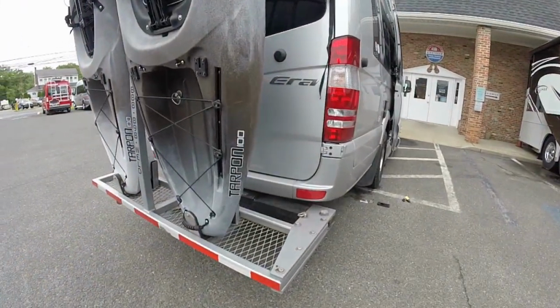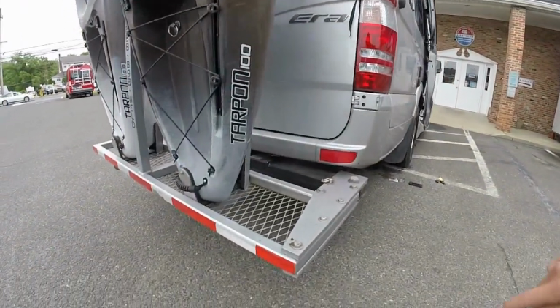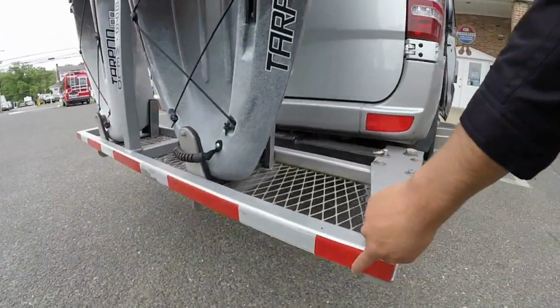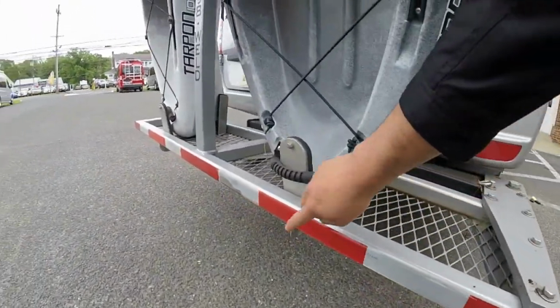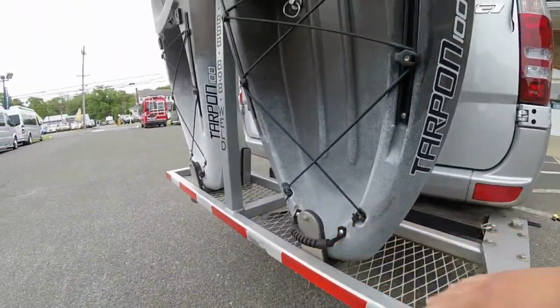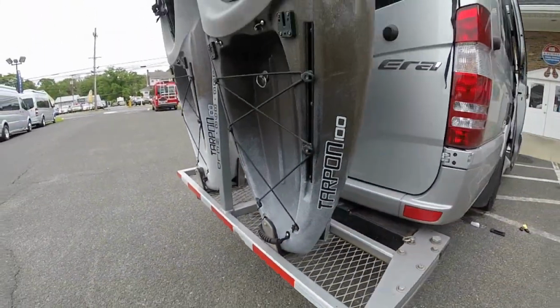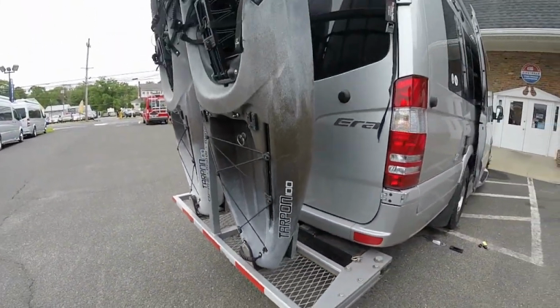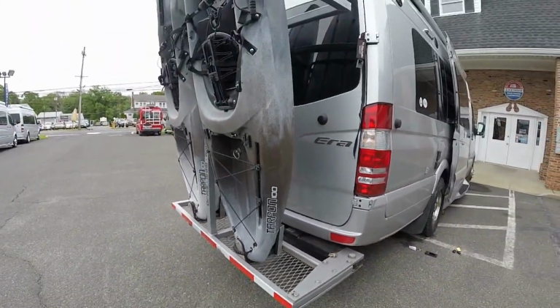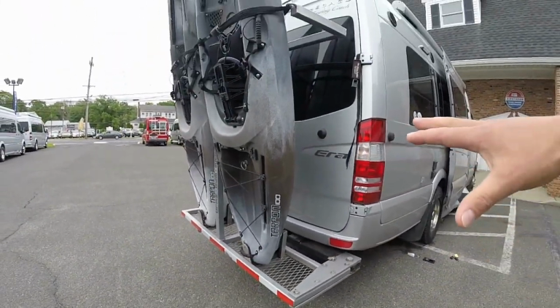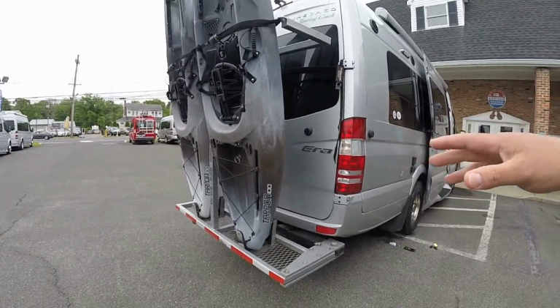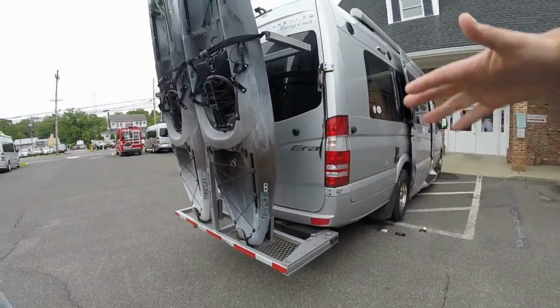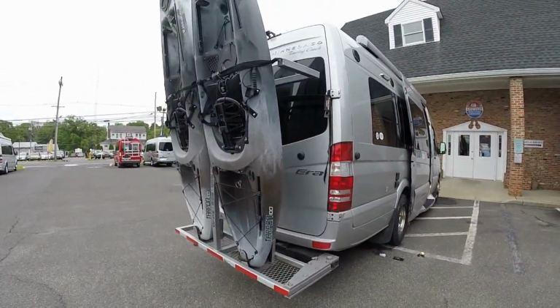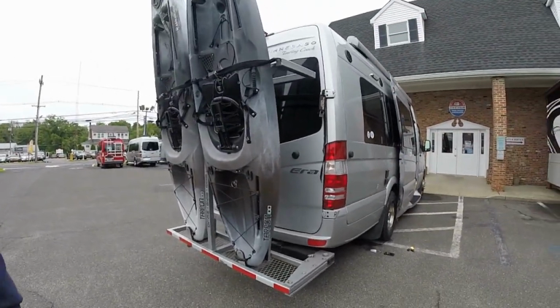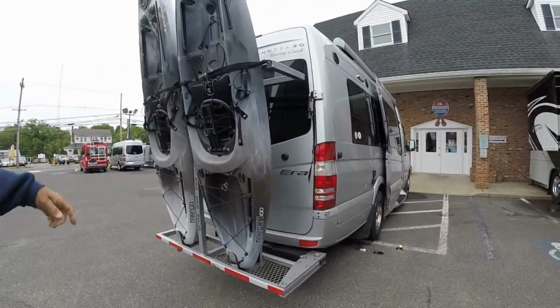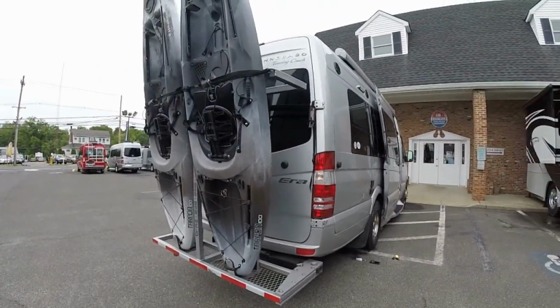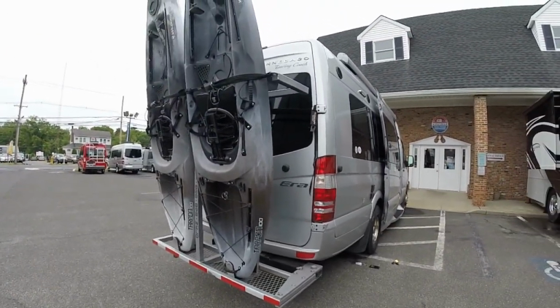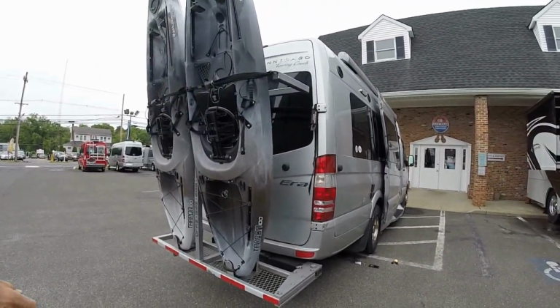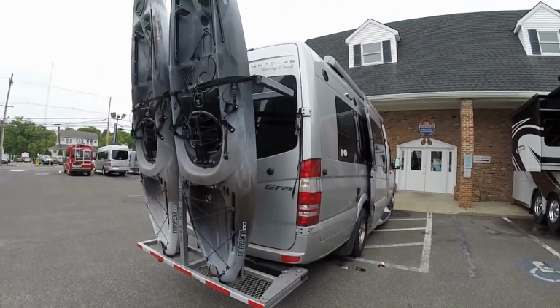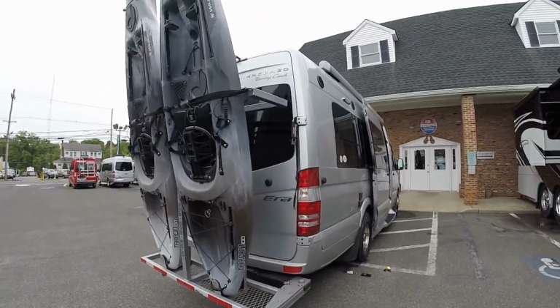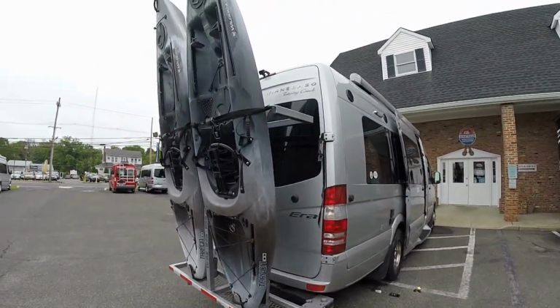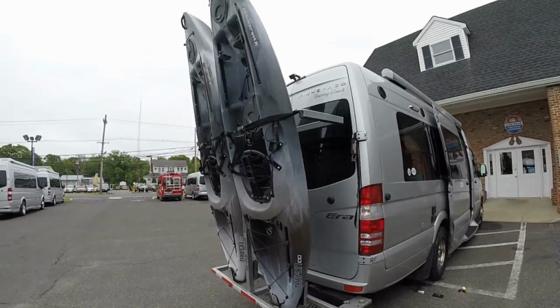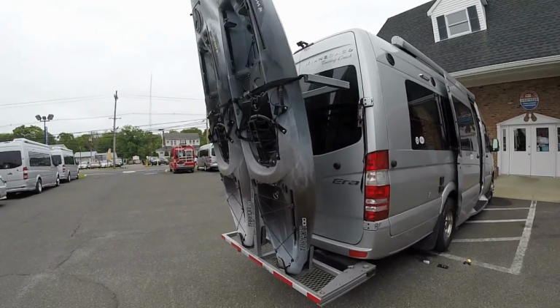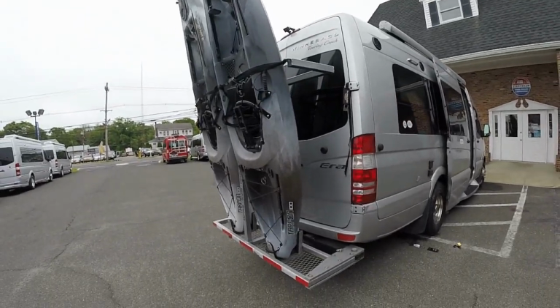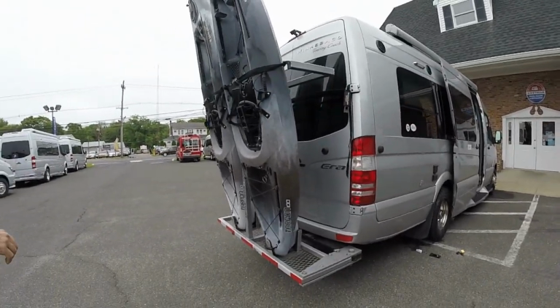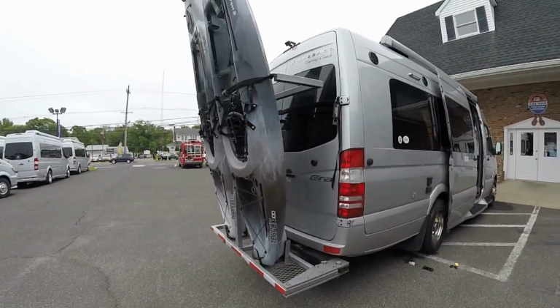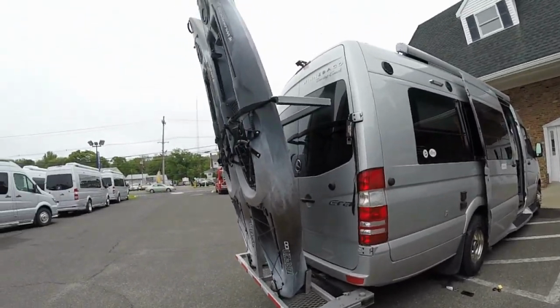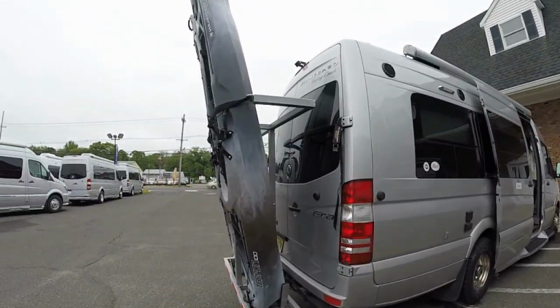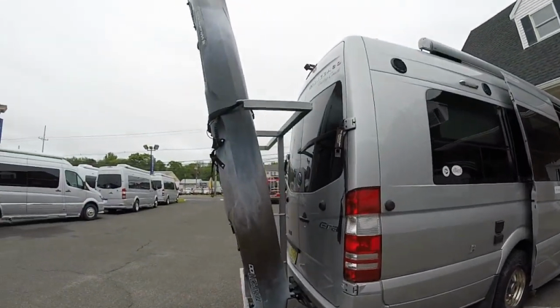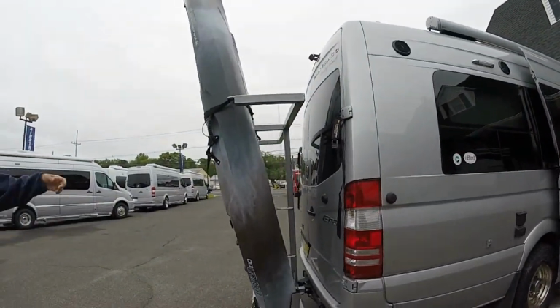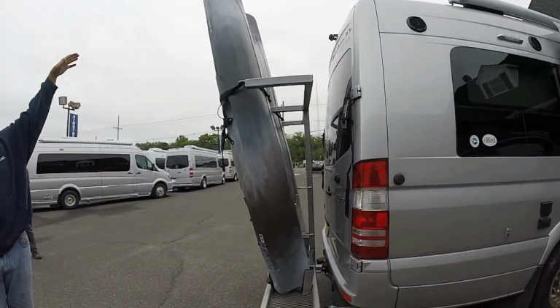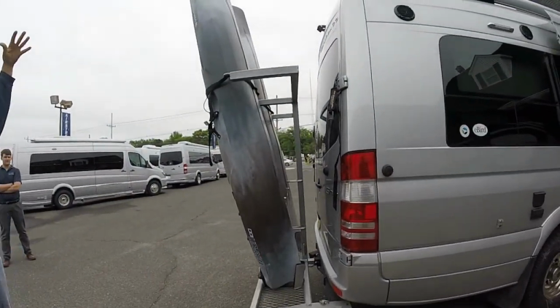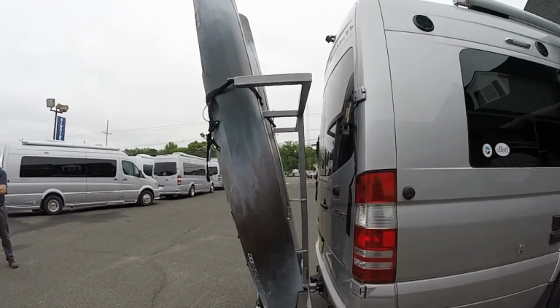There's reflector tape in the back so it's more visible. These kayaks are approximately 10-foot boats. You can get away with 11 foot, but any longer and you're starting to go DOT overheight.